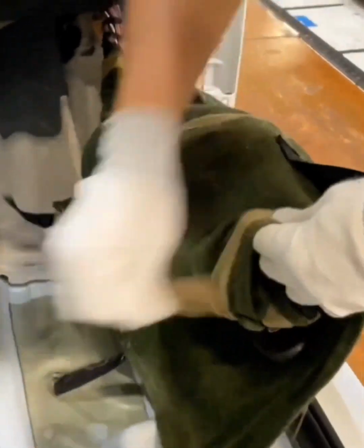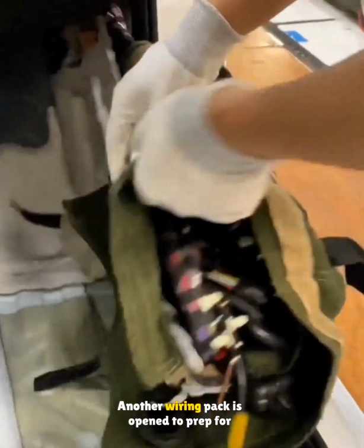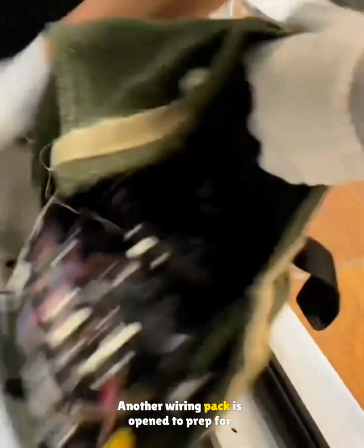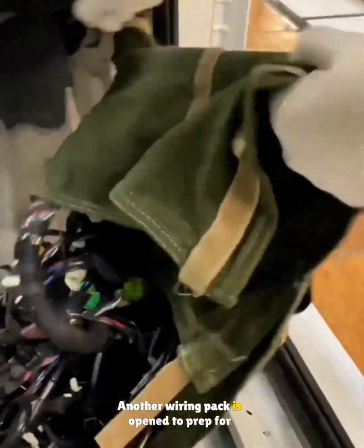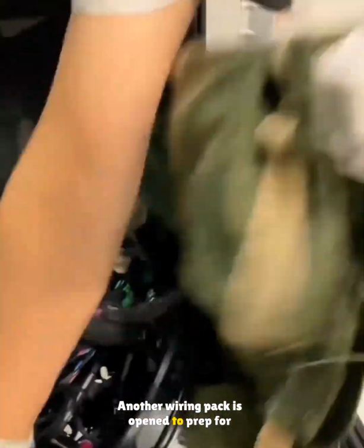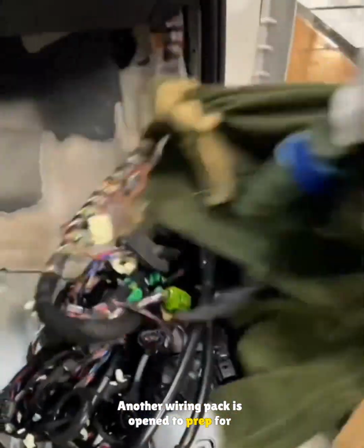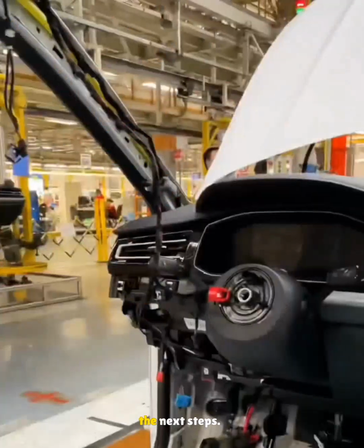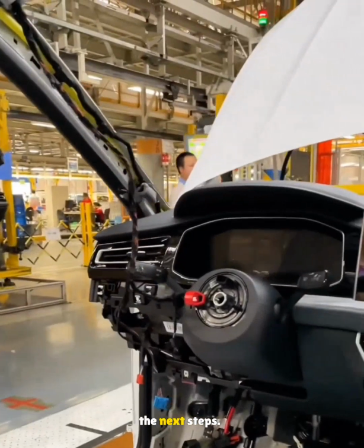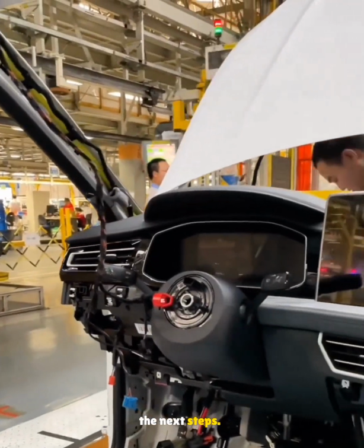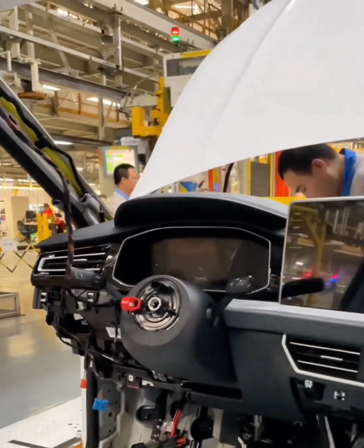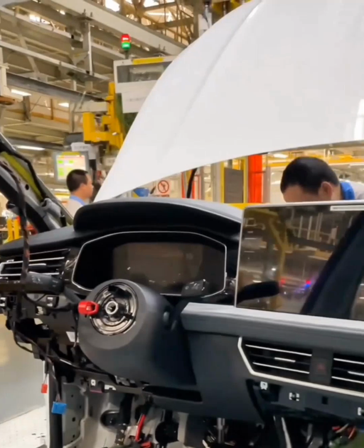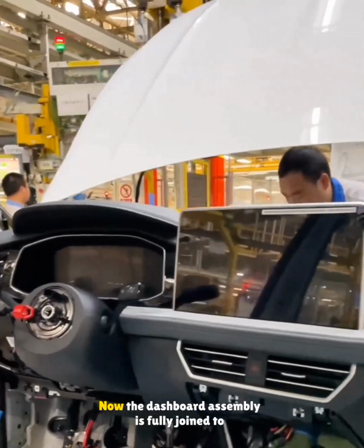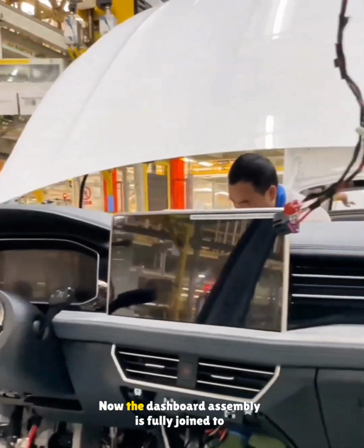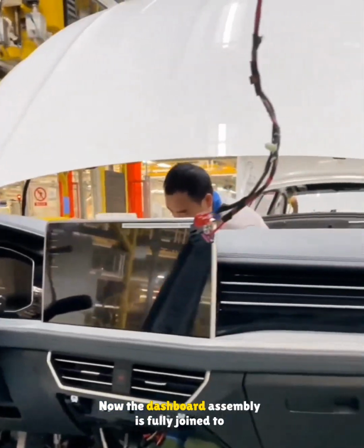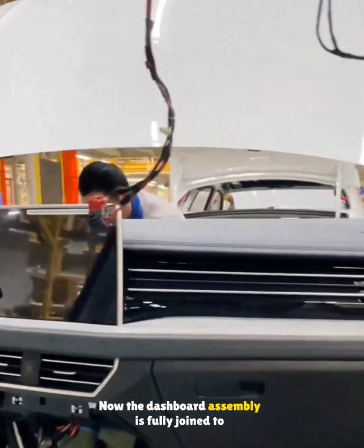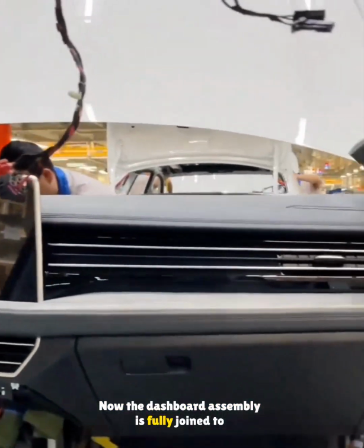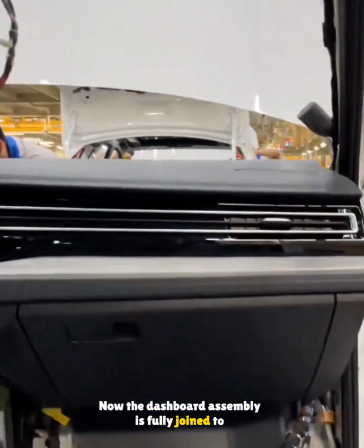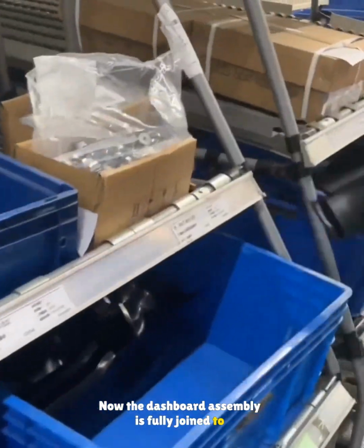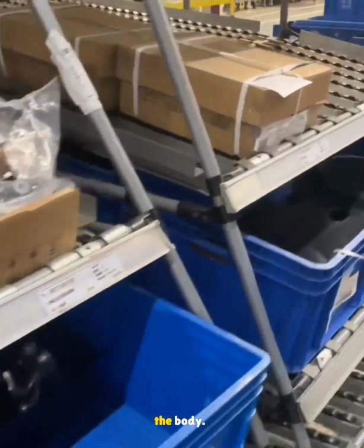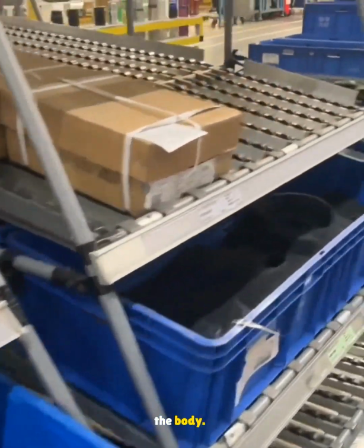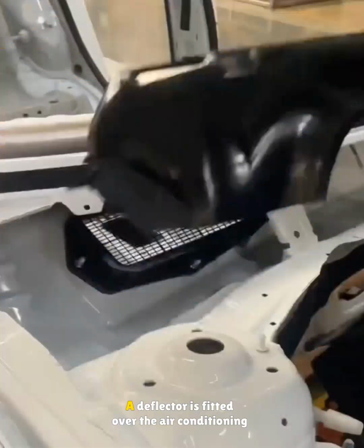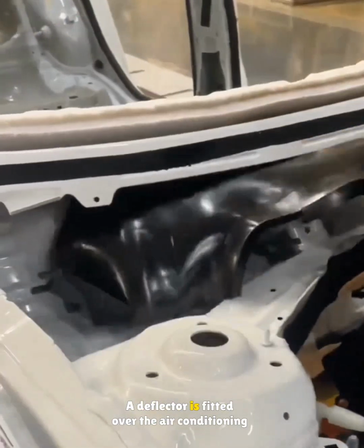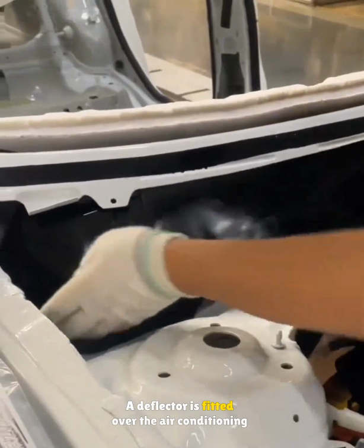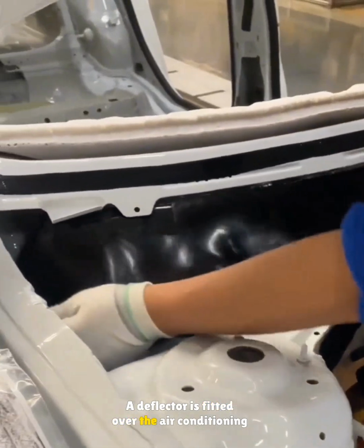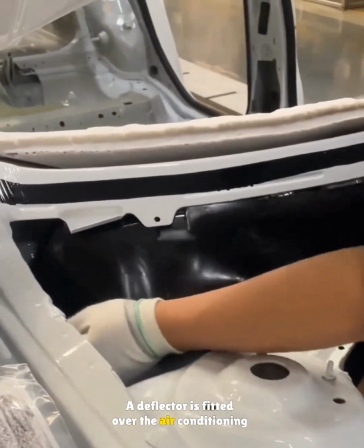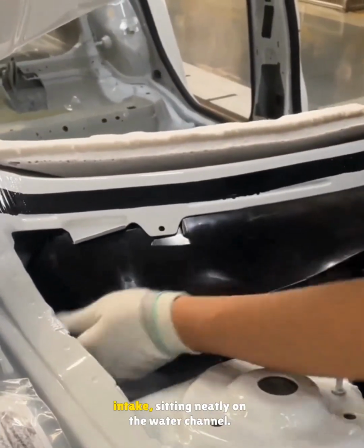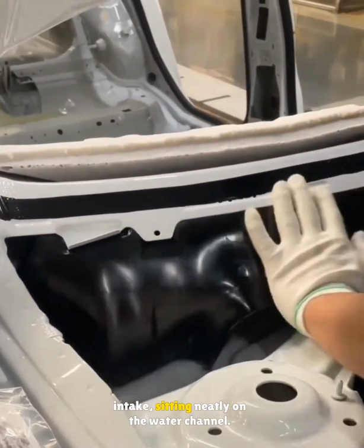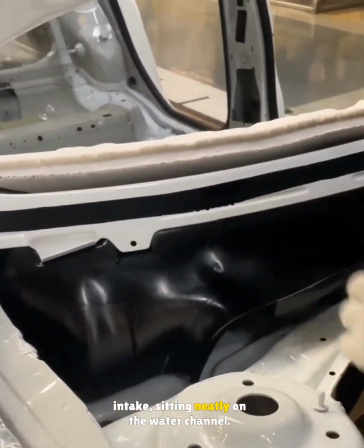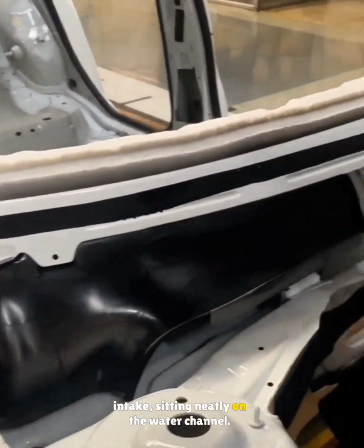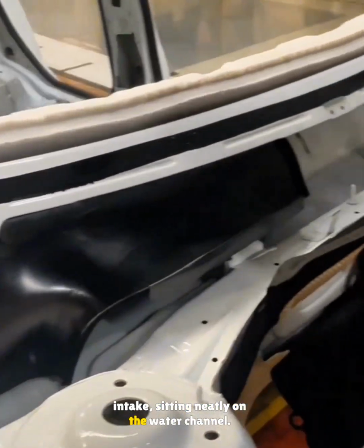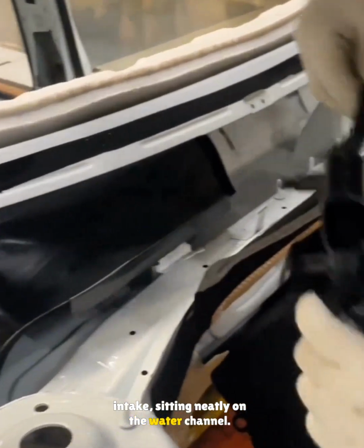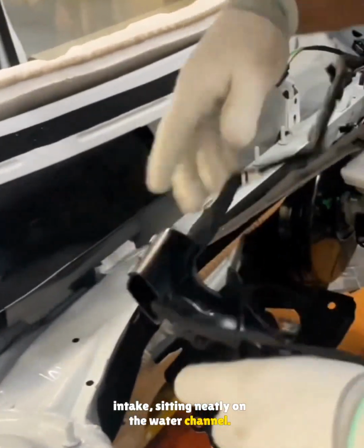Another wiring pack is opened to prep for the next steps. The dashboard assembly is fully joined to the body. A deflector is fitted over the air conditioning intake, sitting neatly on the water channel.